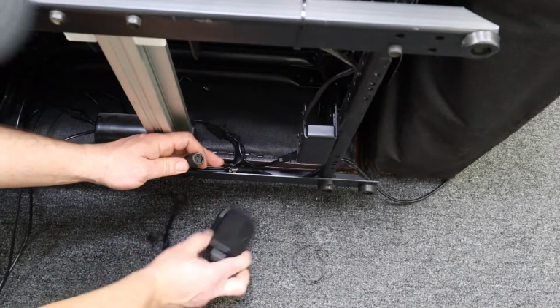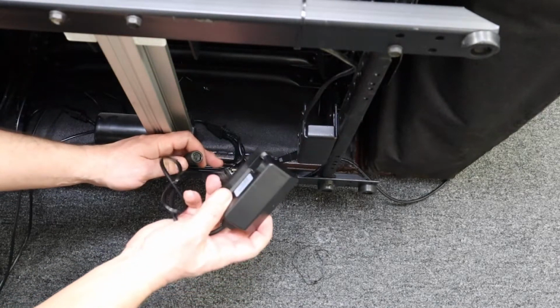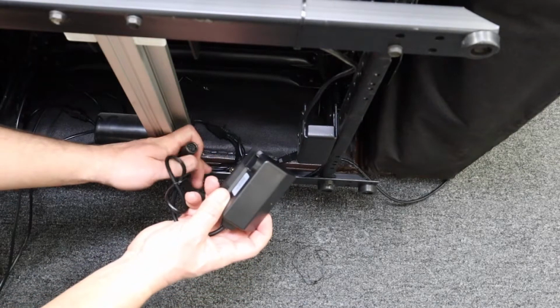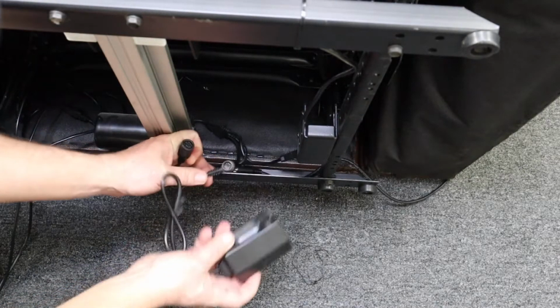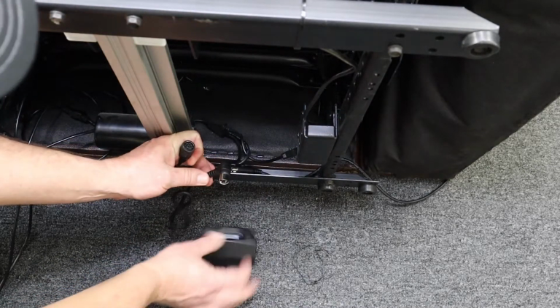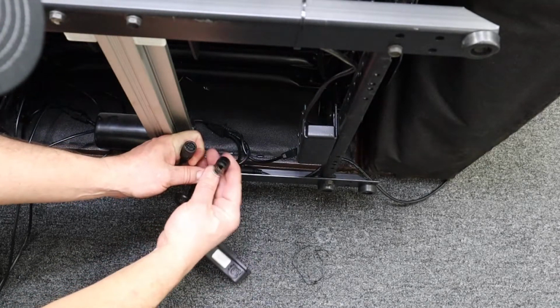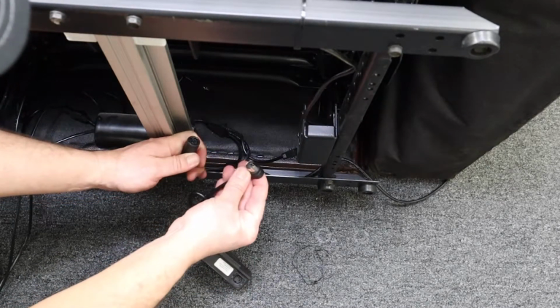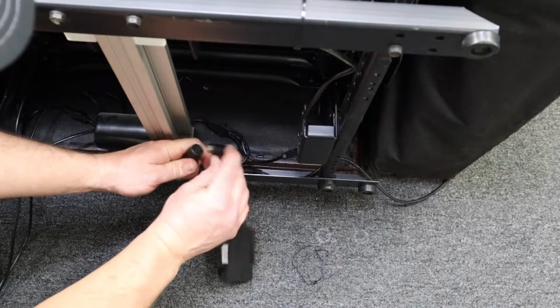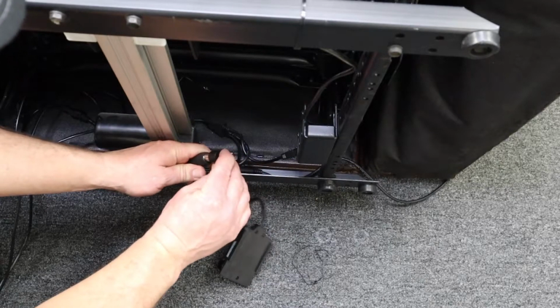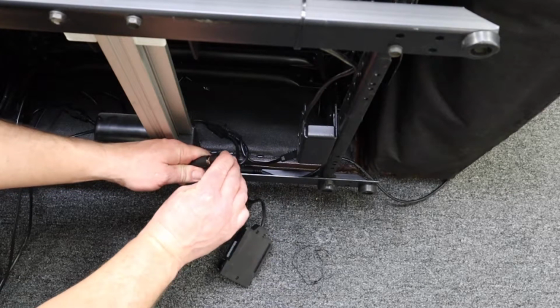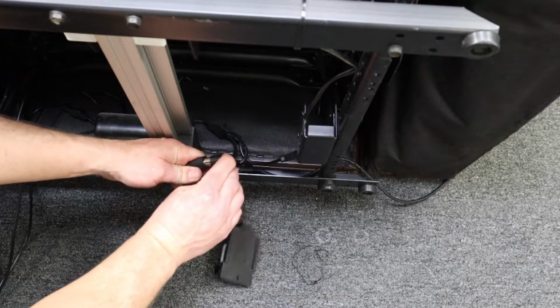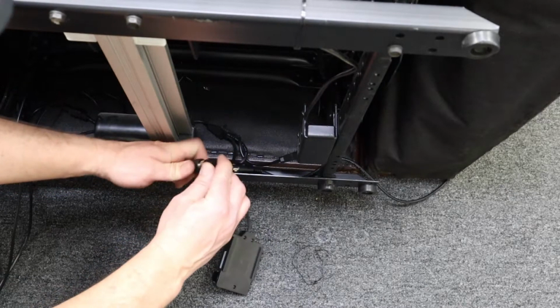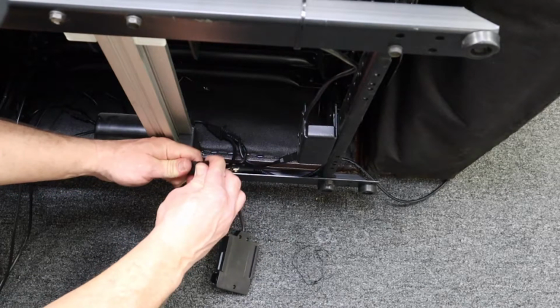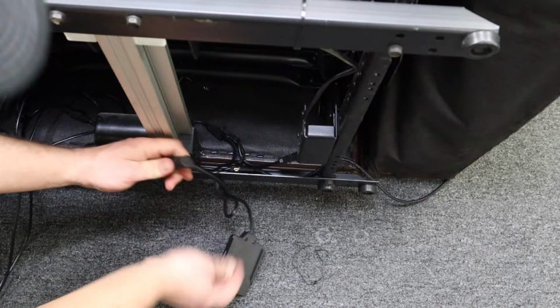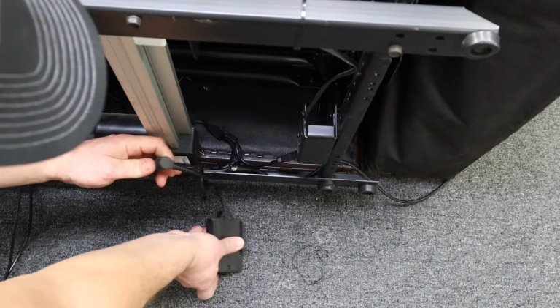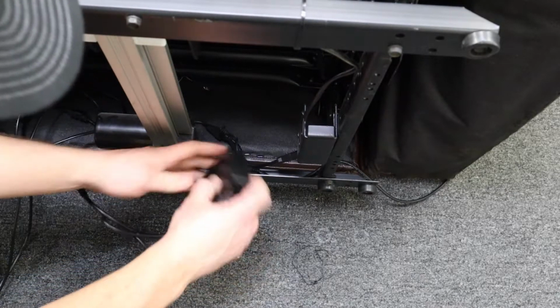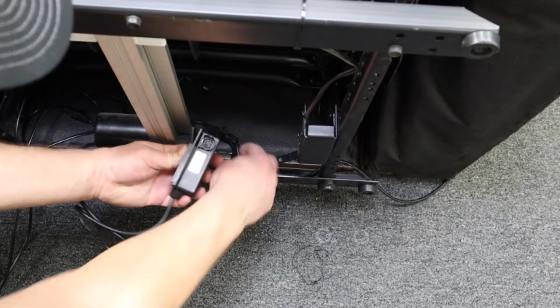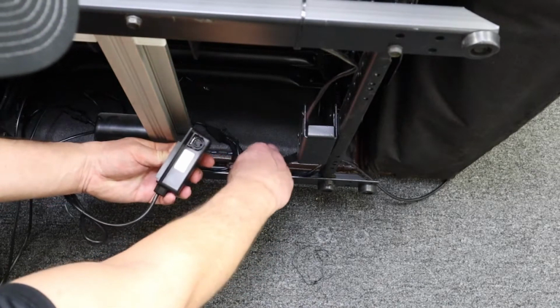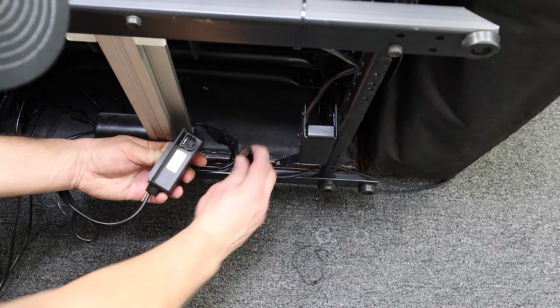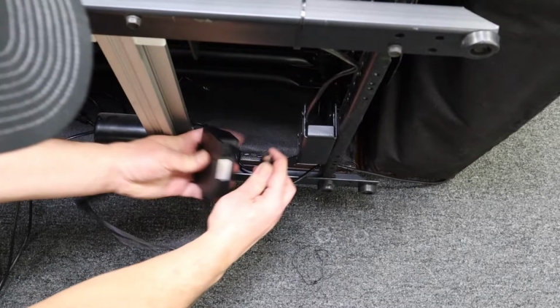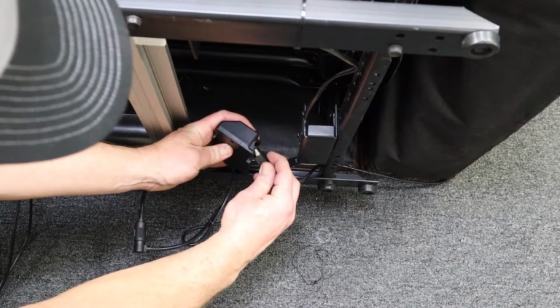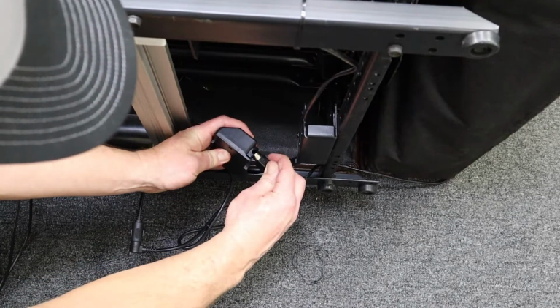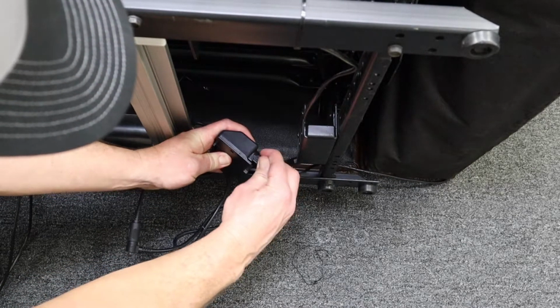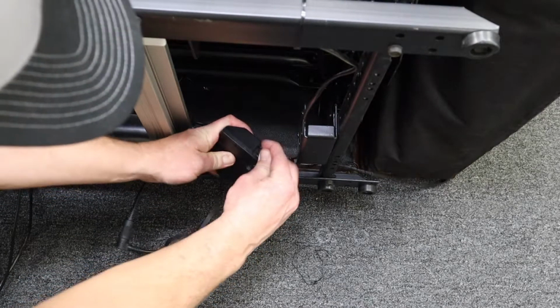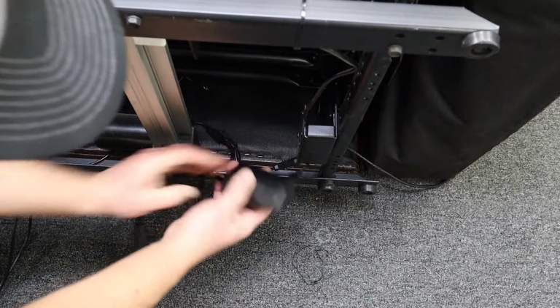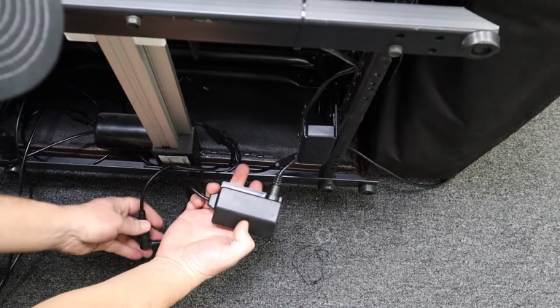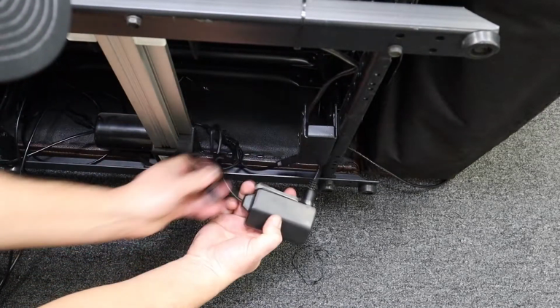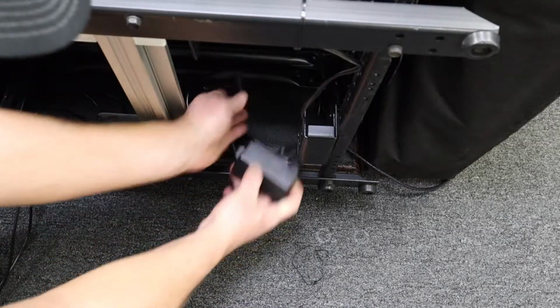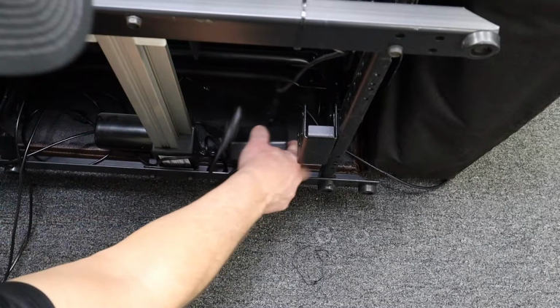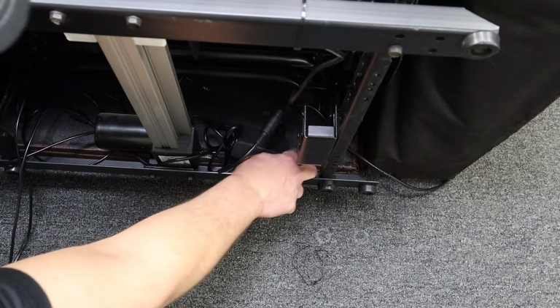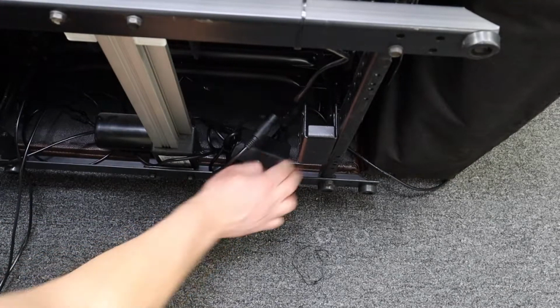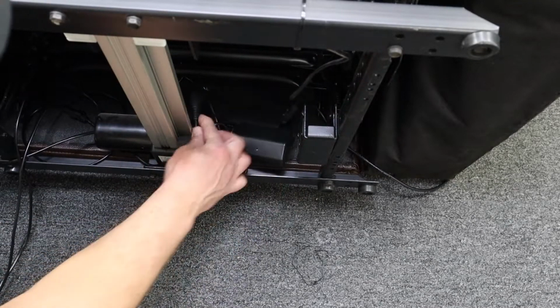With the power saver, connect the male 5-pin to the female 5-pin on the motor lead. And then connect the male 5-pin from the switch directly into the side of the power saver. Always make sure that the power saver is away from any moving parts.